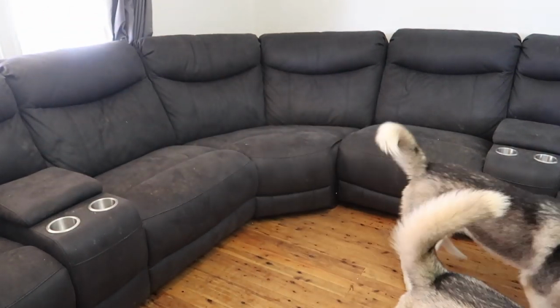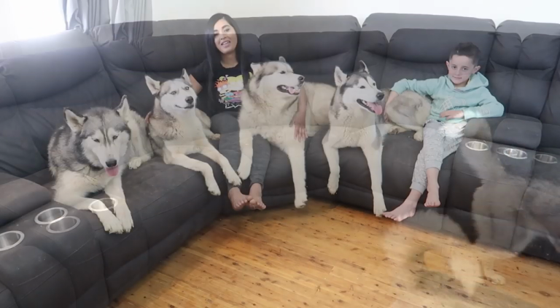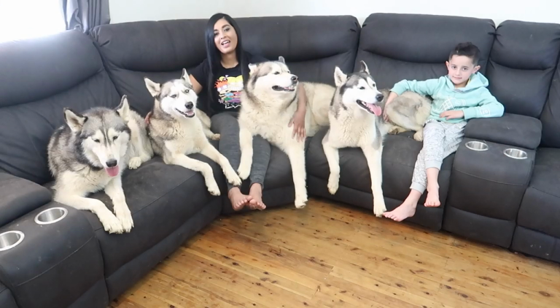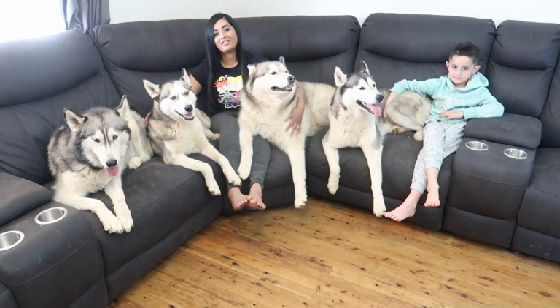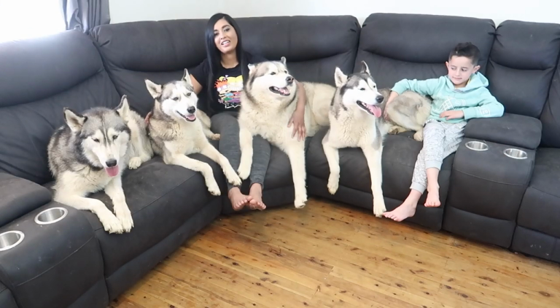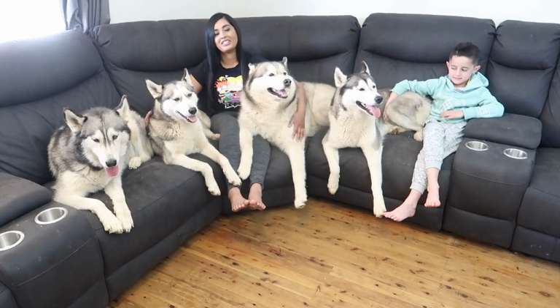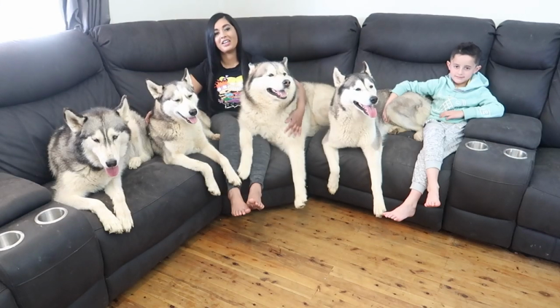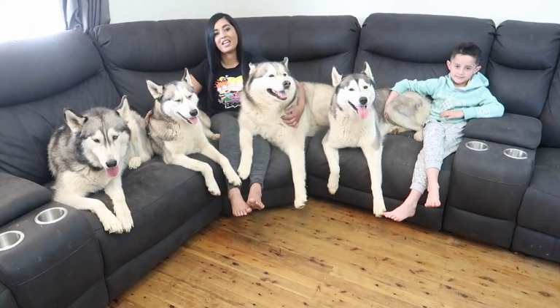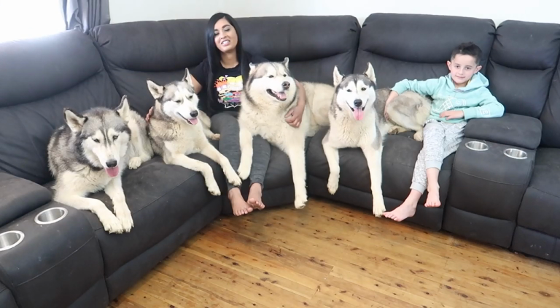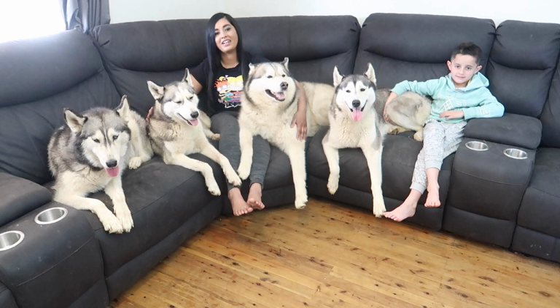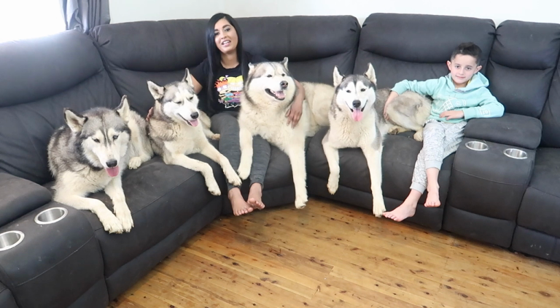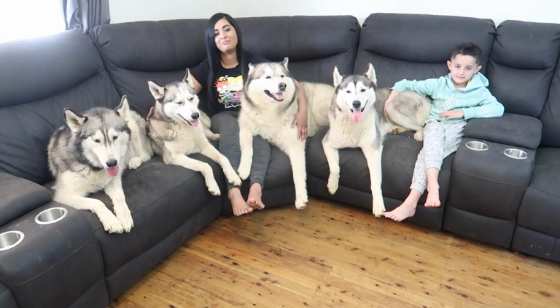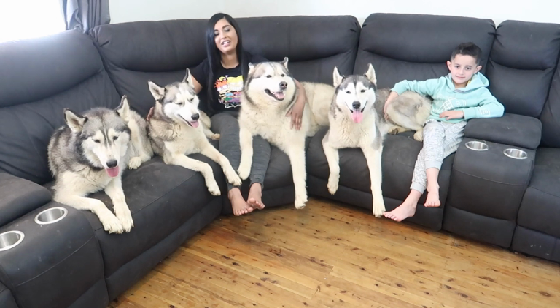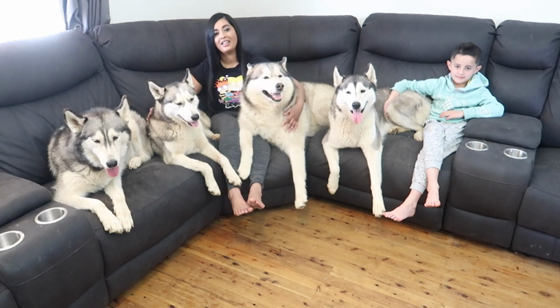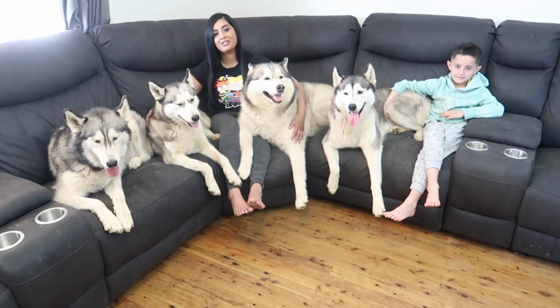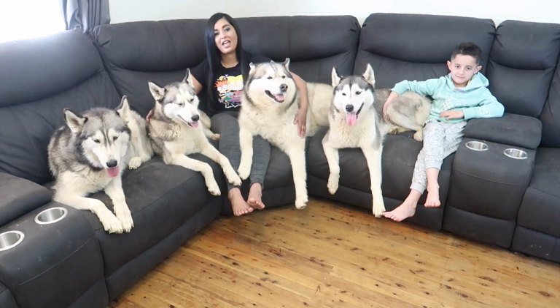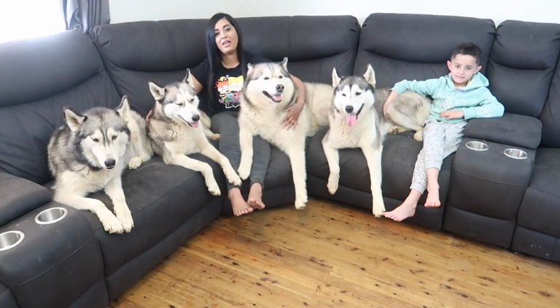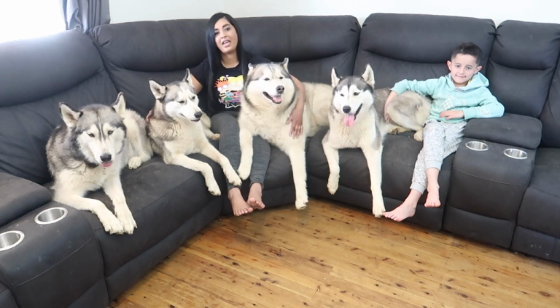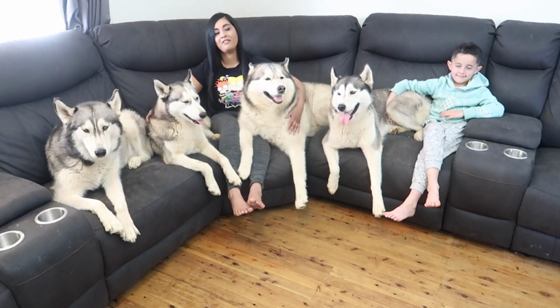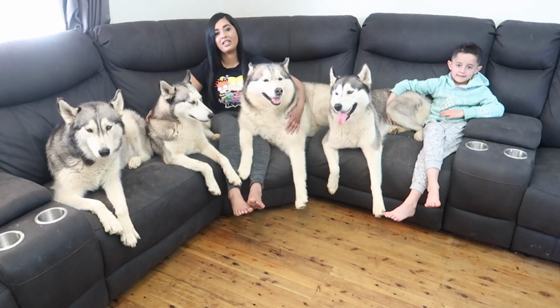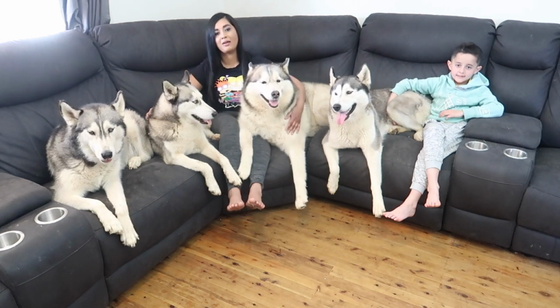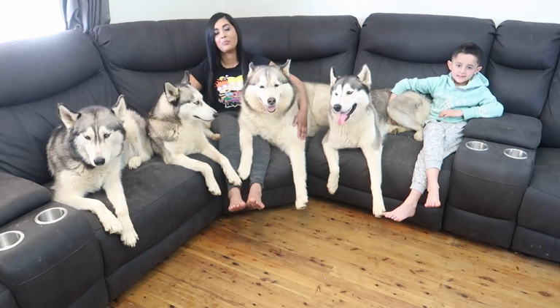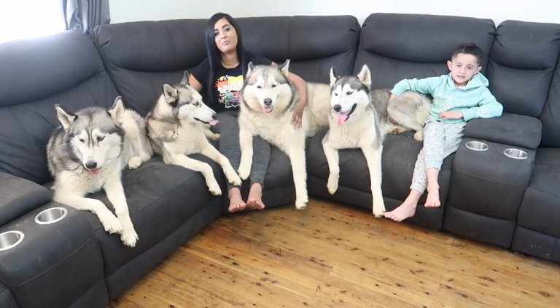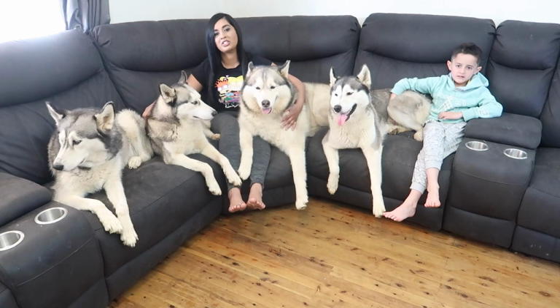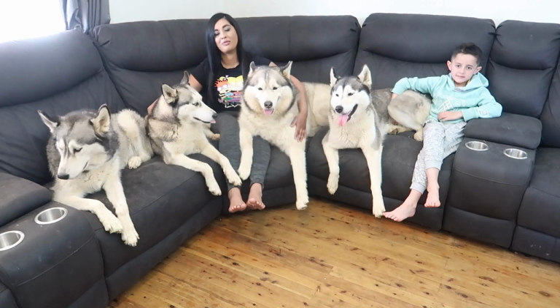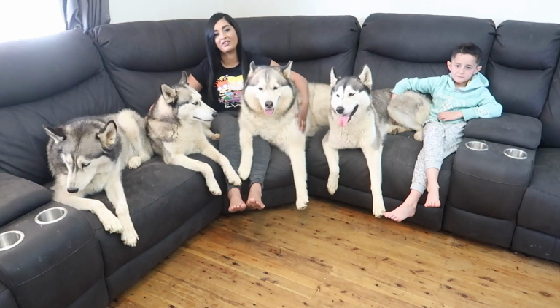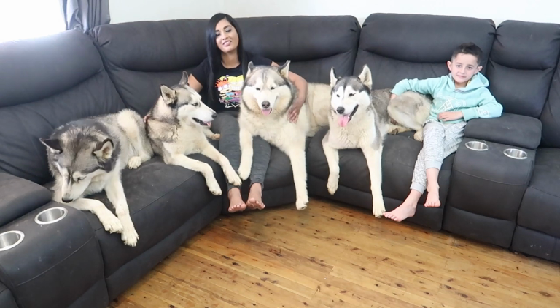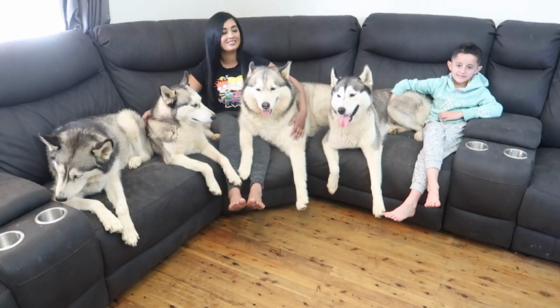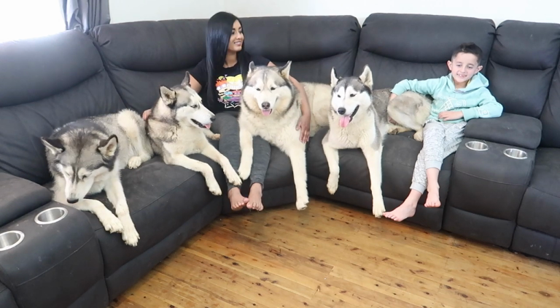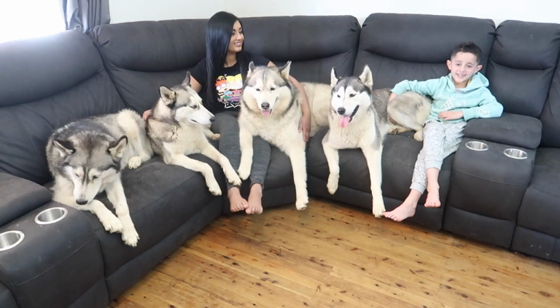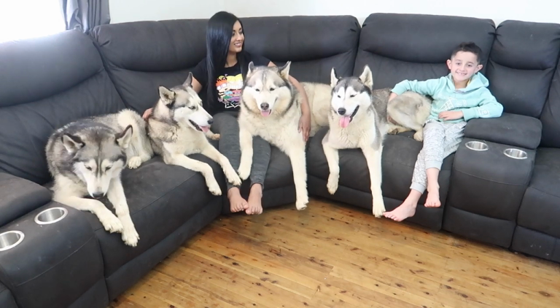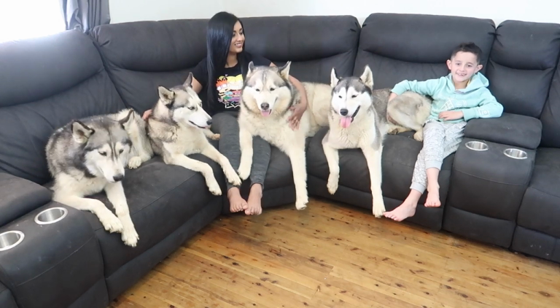Hey guys, it's Felicia, Jacob, Dash, Kitana, Leti and Melina. So today we're making hand, feet and paw print impression memory boxes. Now let's get started.